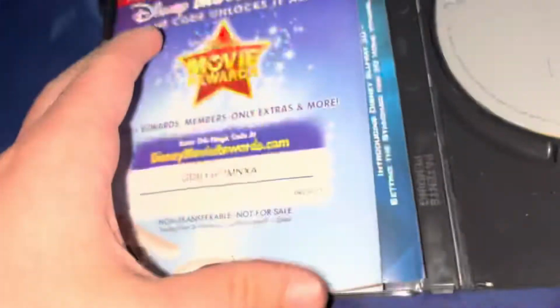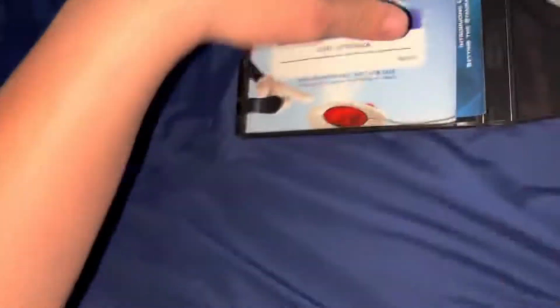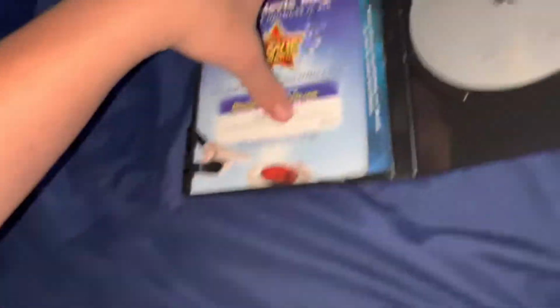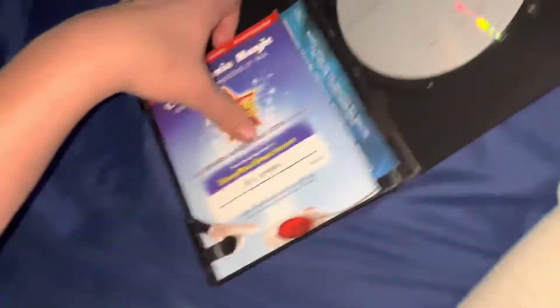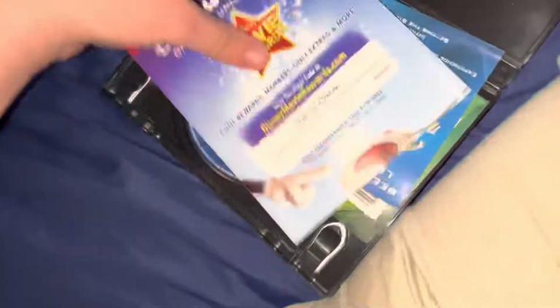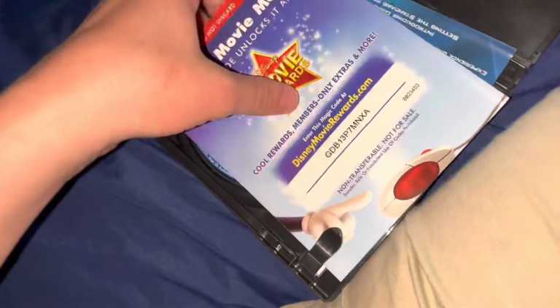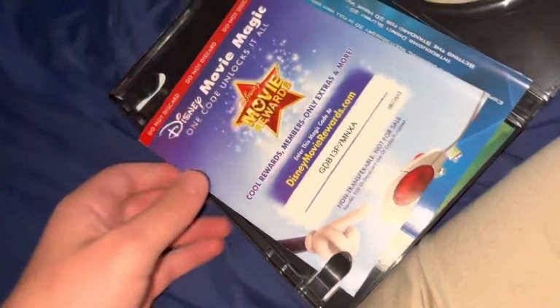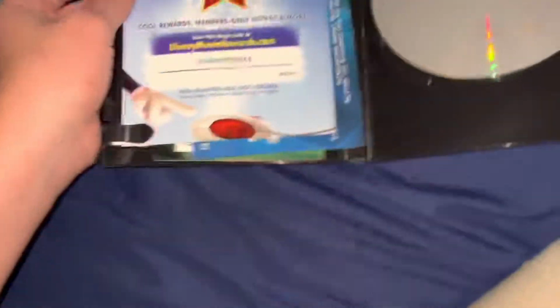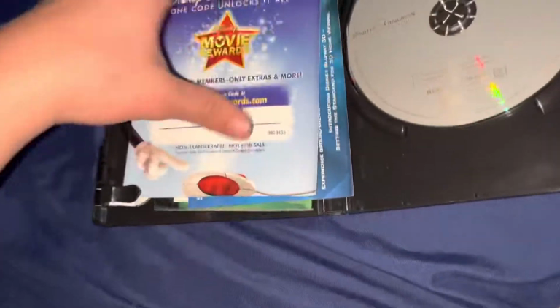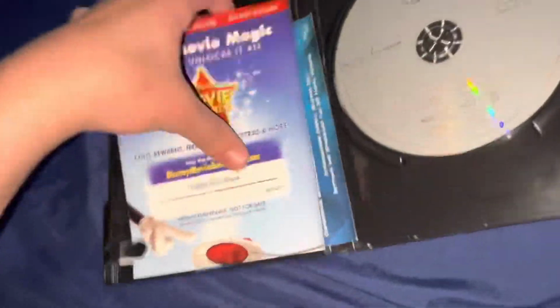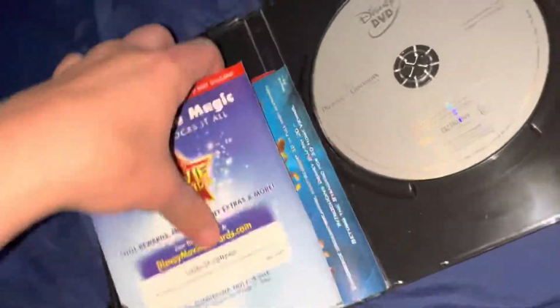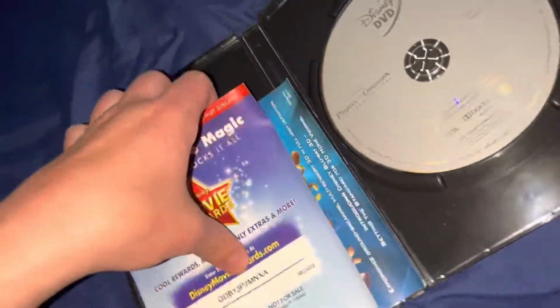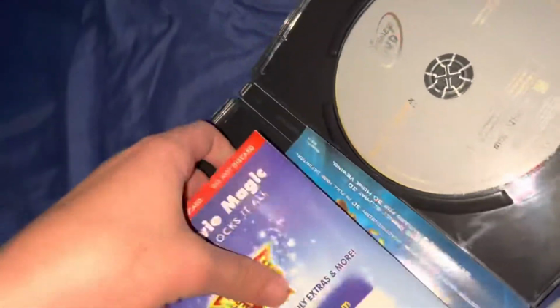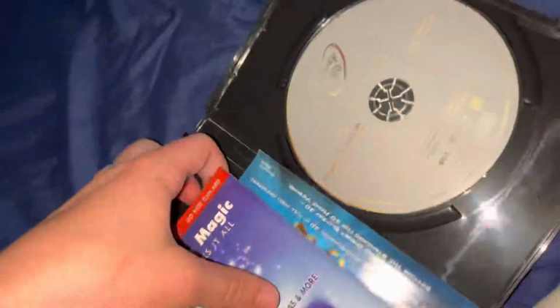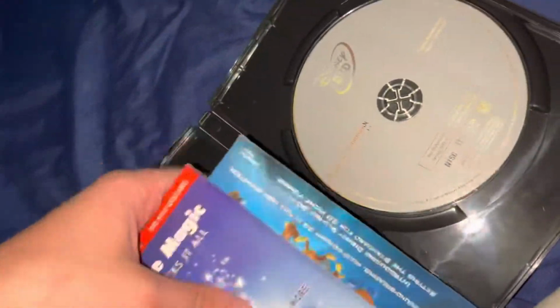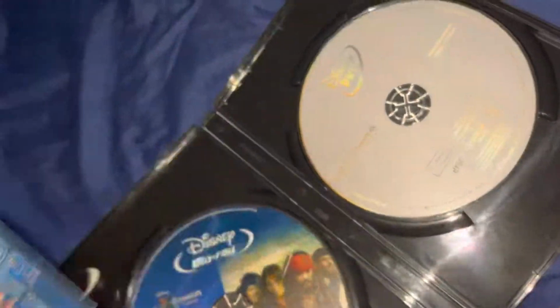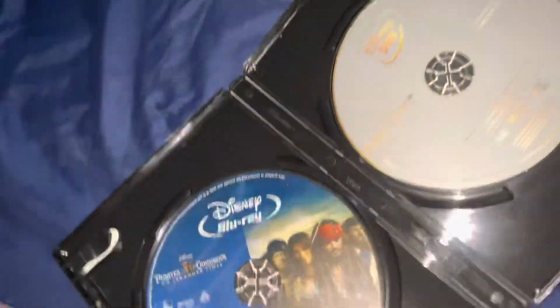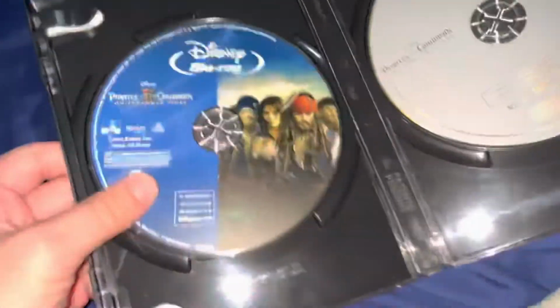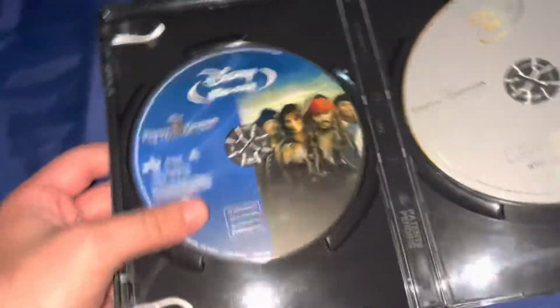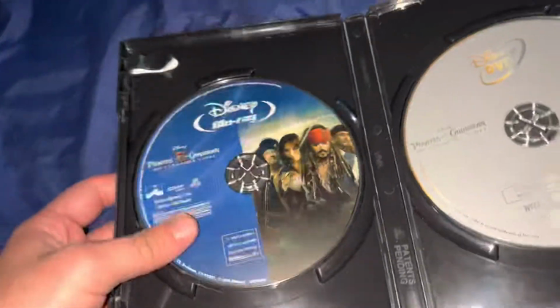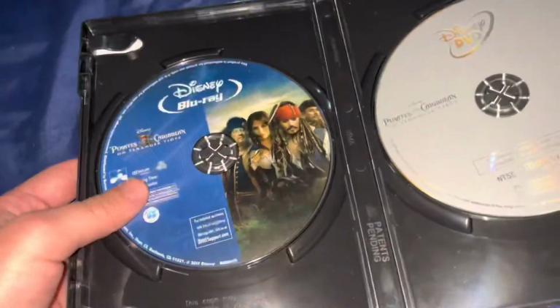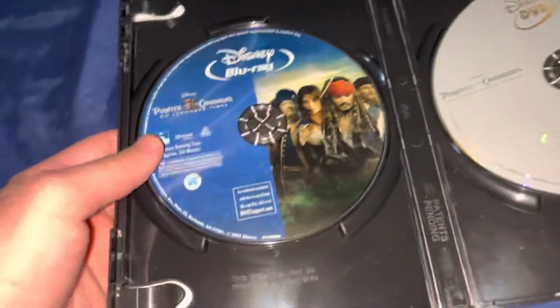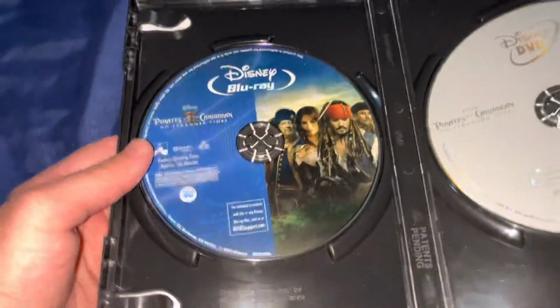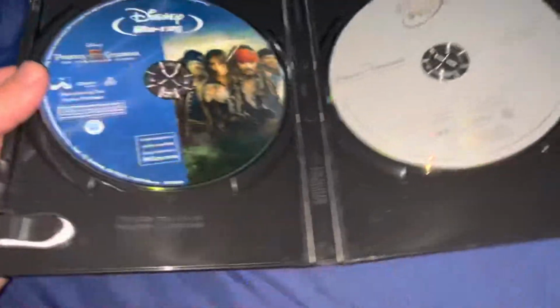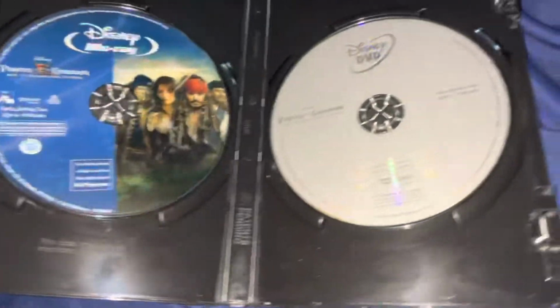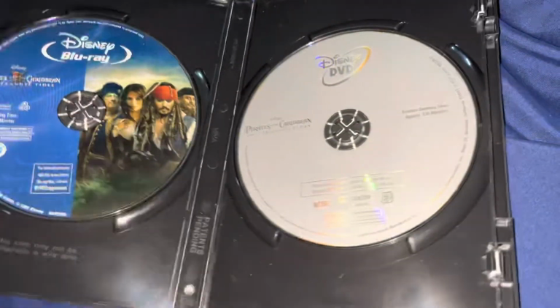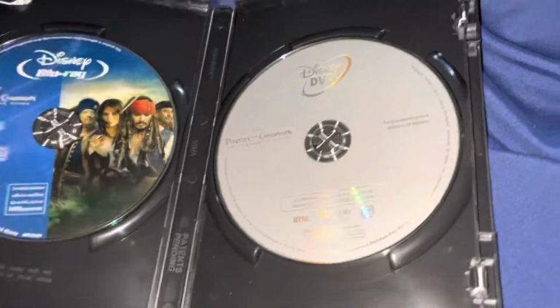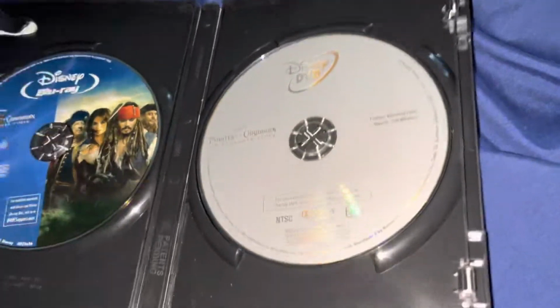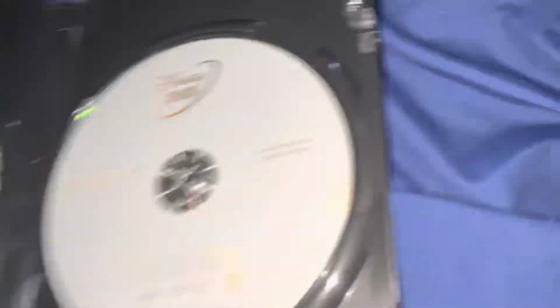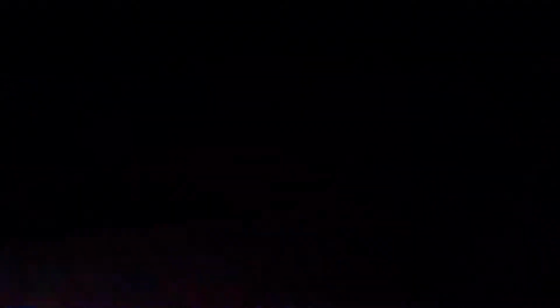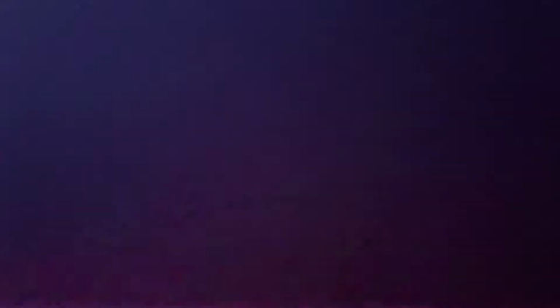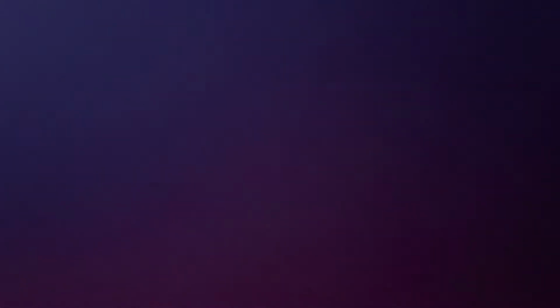On the inside we got a bunch of papers. On the left we have the Blu-ray and on the right we have the DVD.